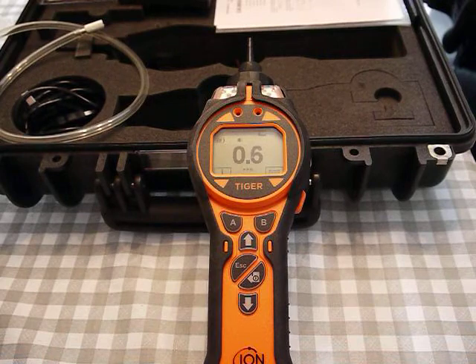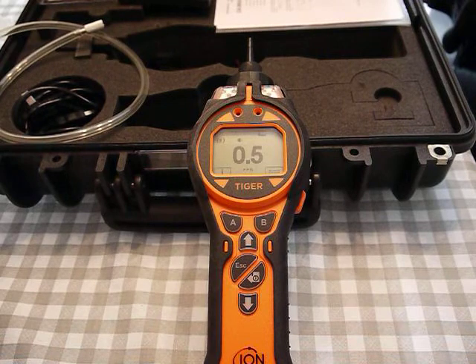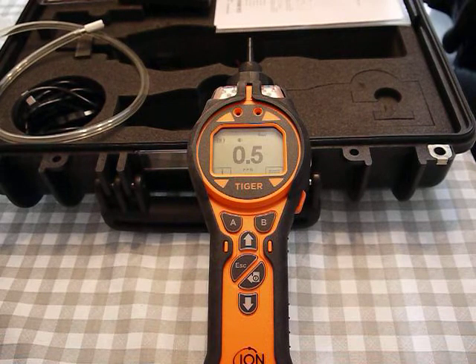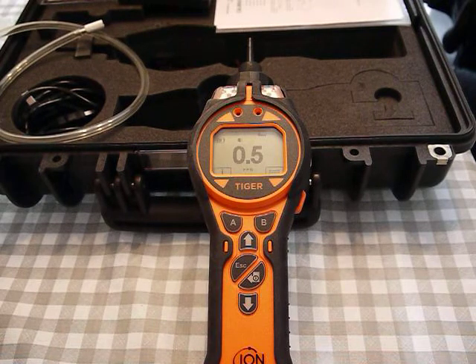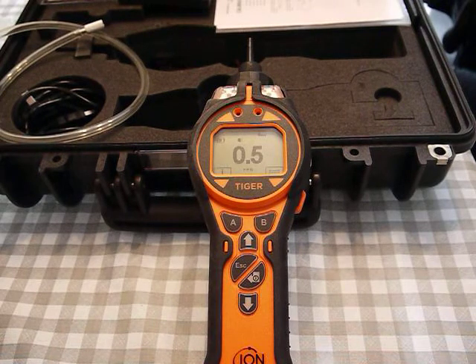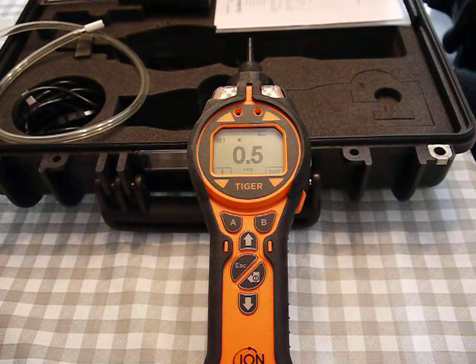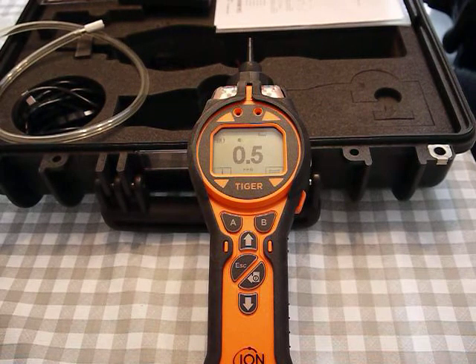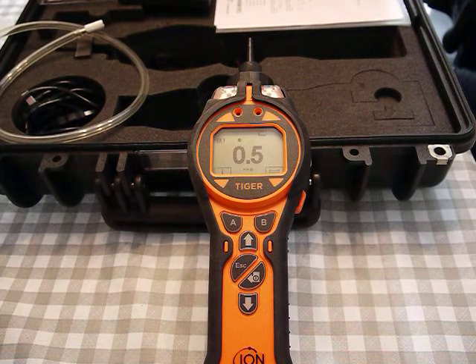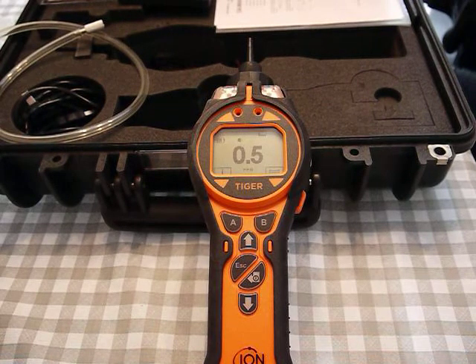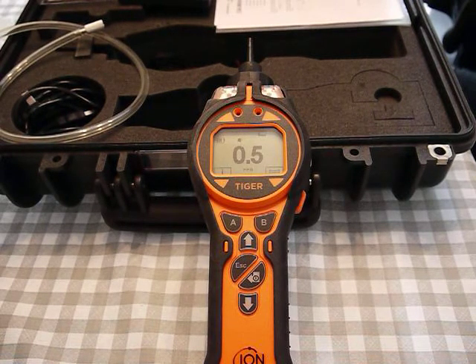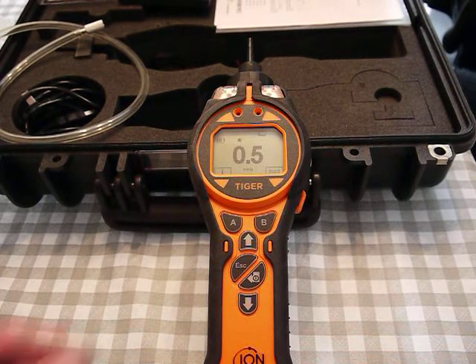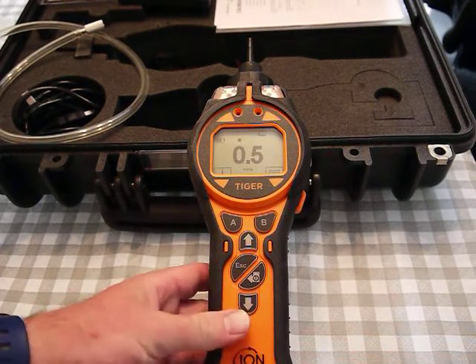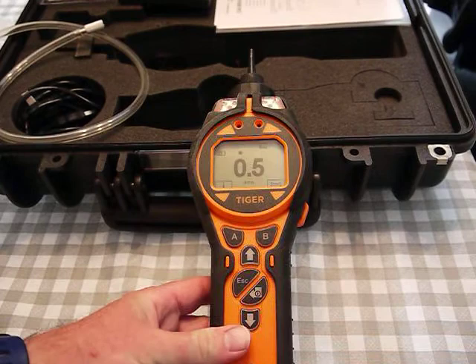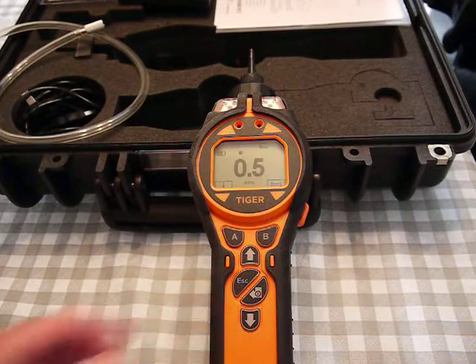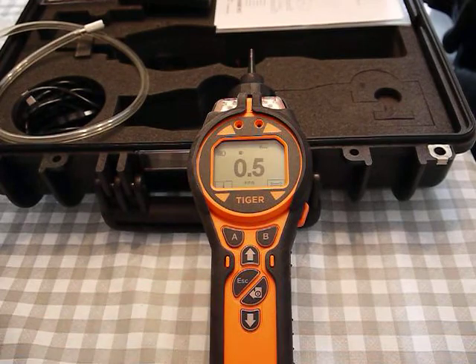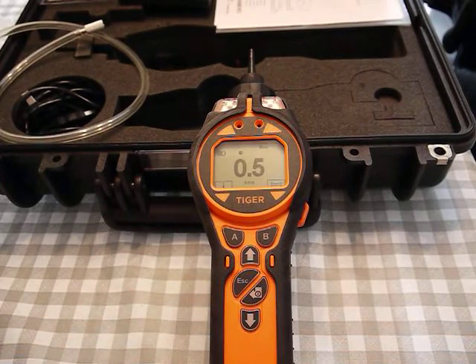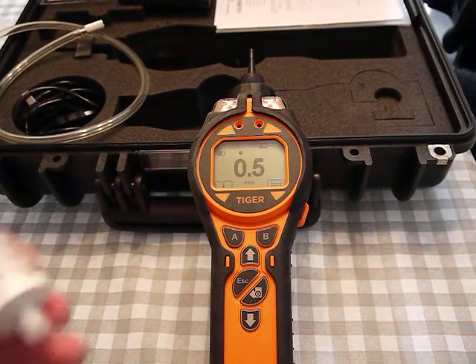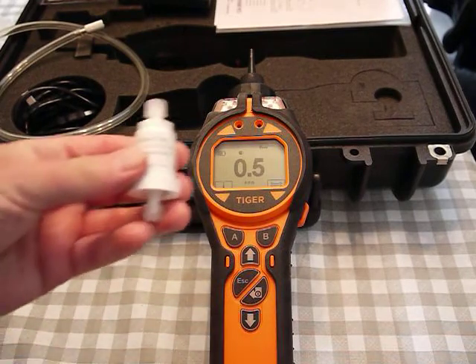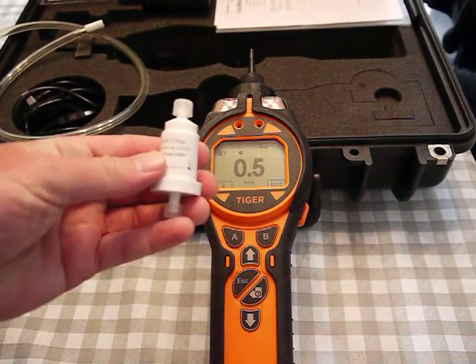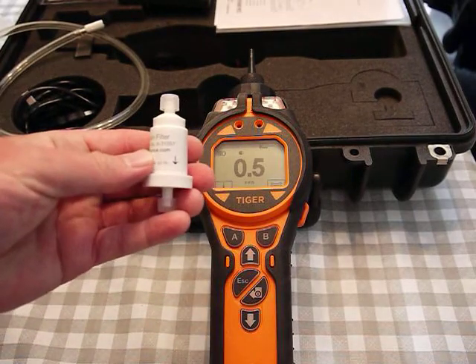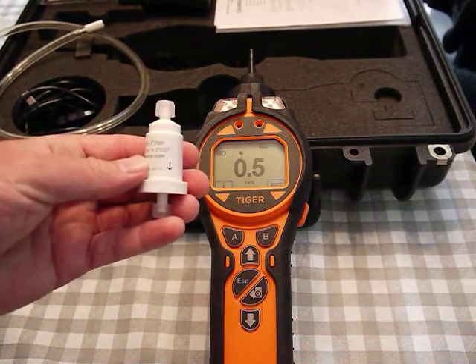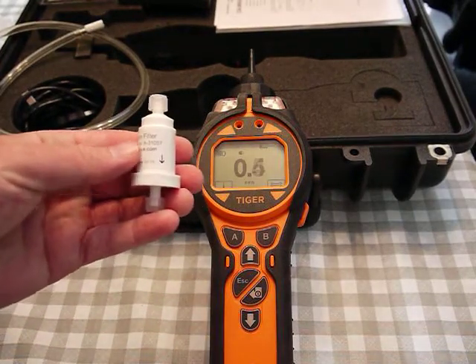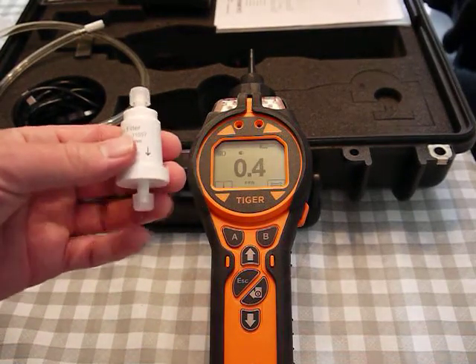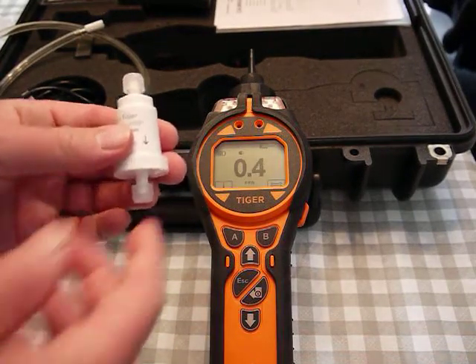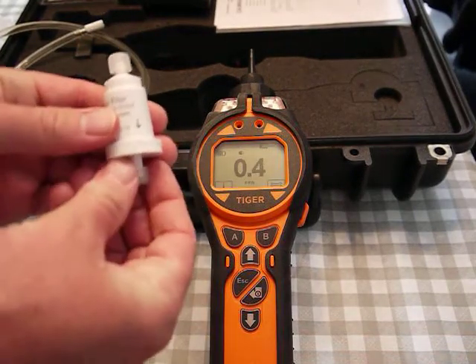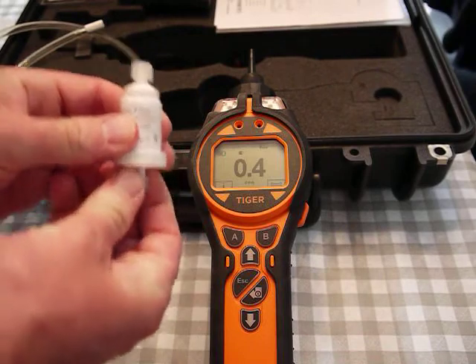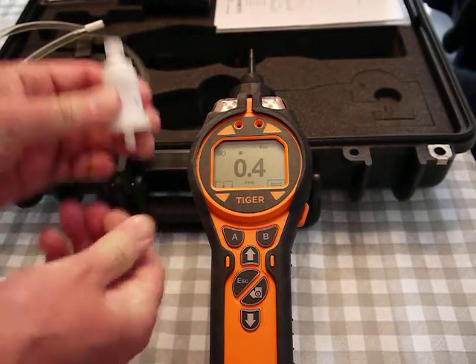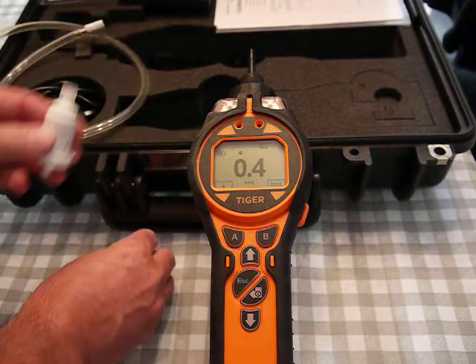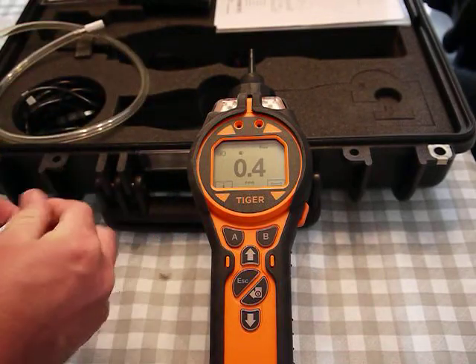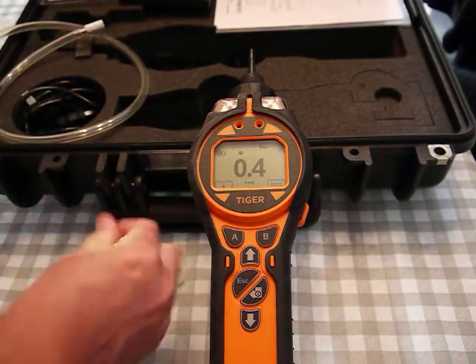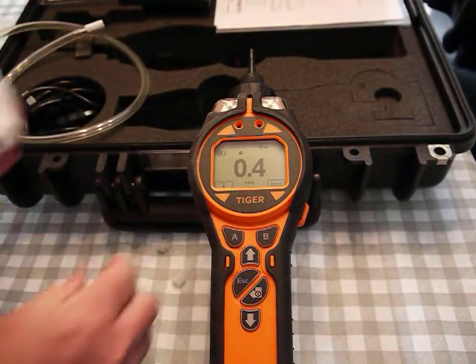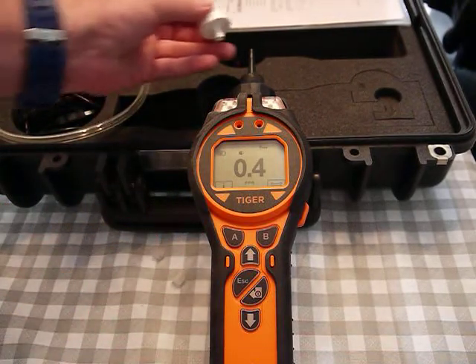The first step for calibration: you can either zero using clean air if you know the room has no VOCs, or you can use this carbon filter that's included. It's got two little caps on either end.